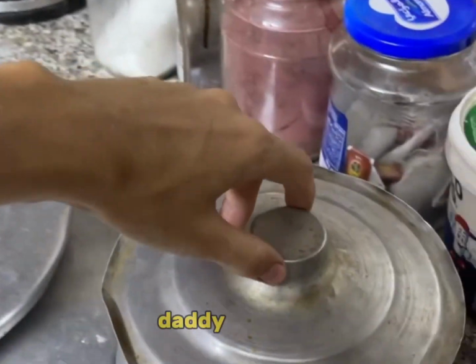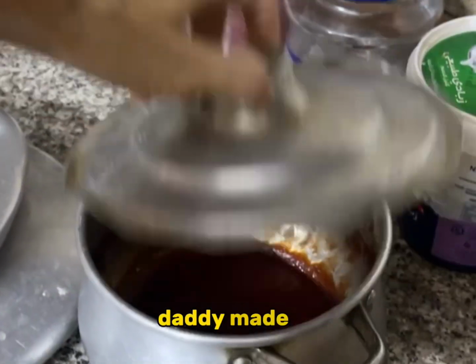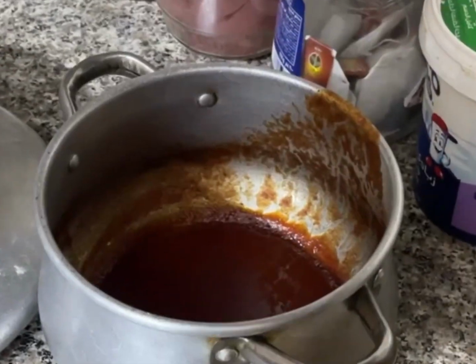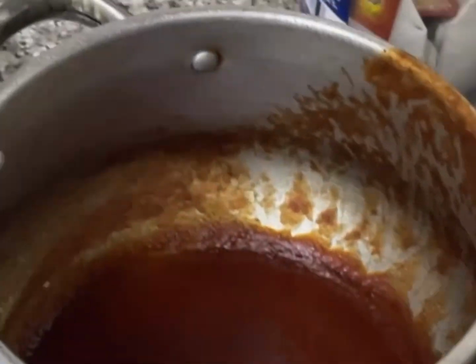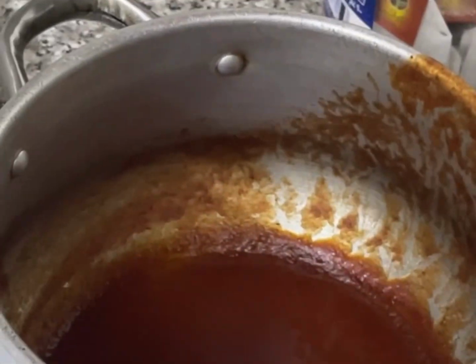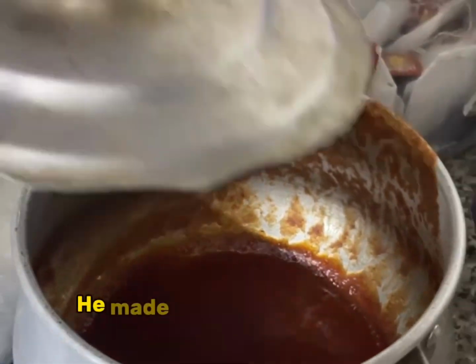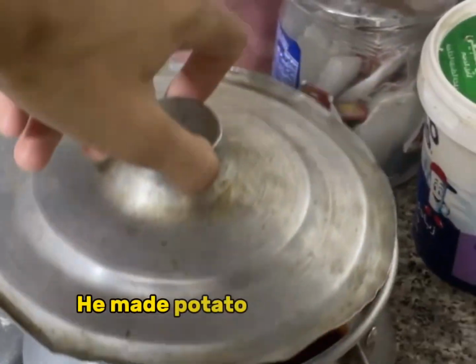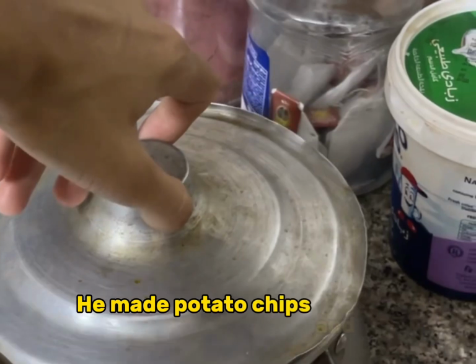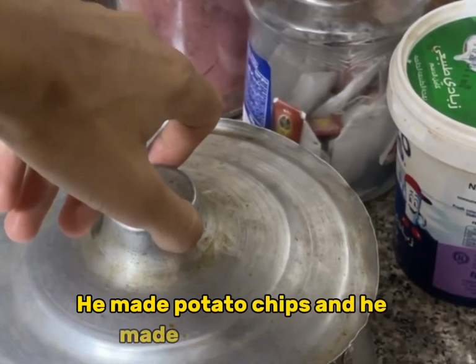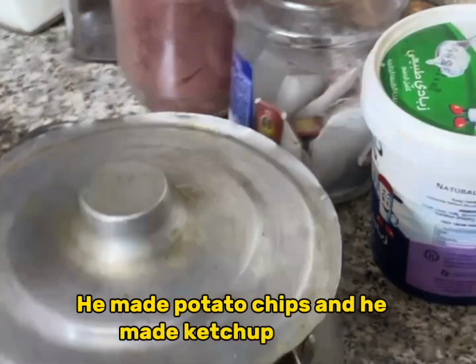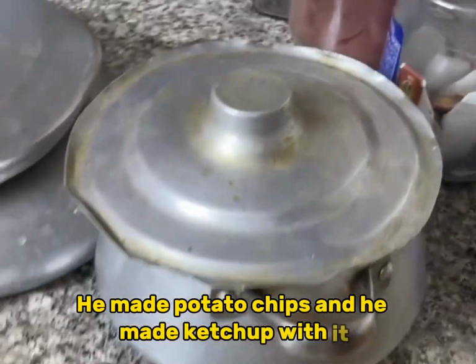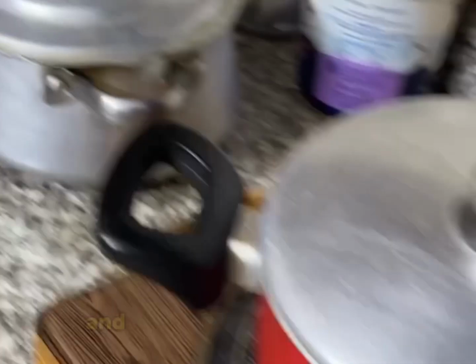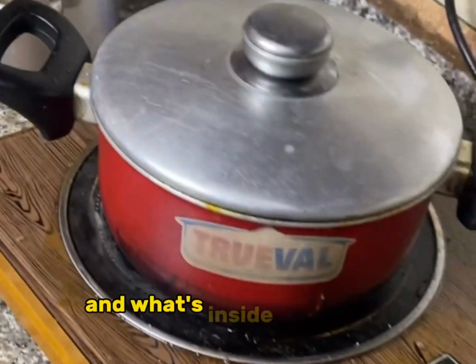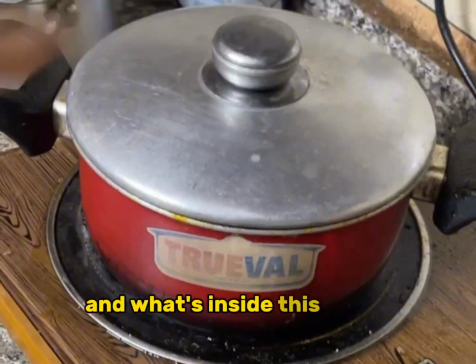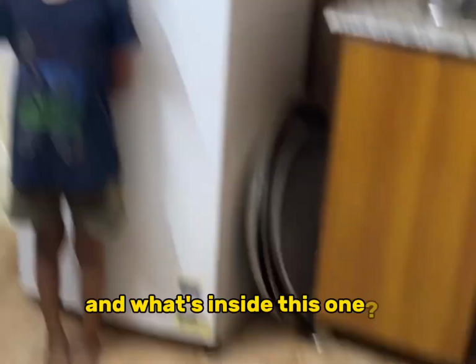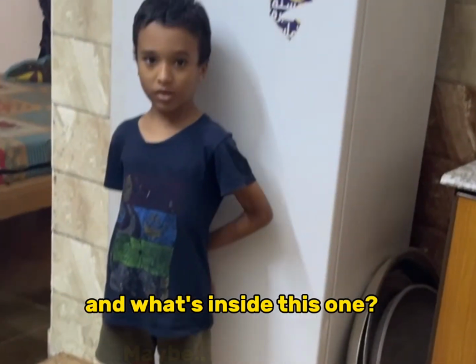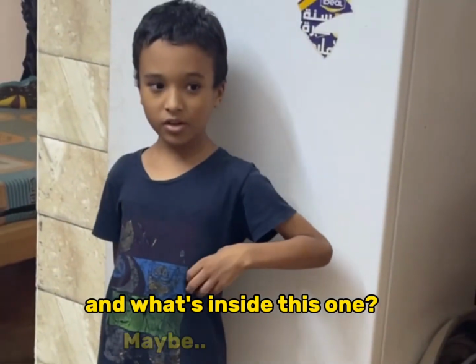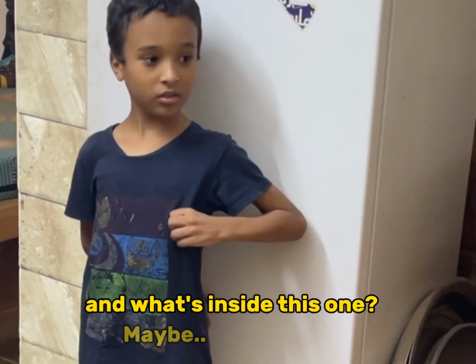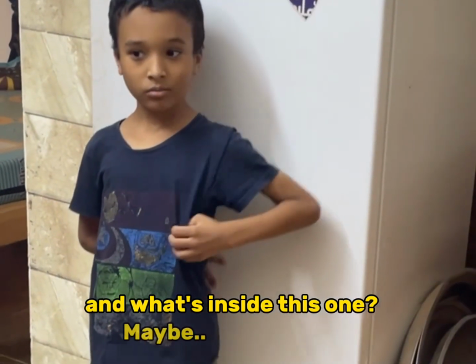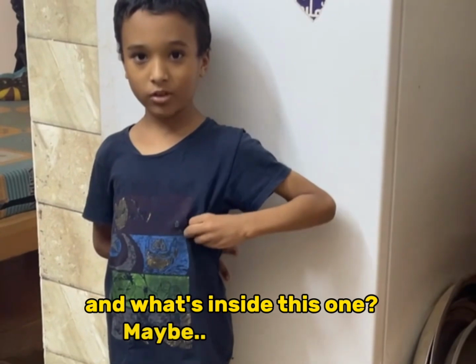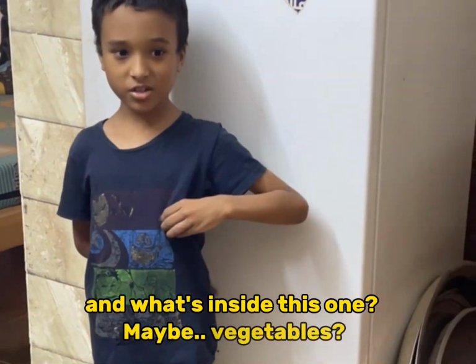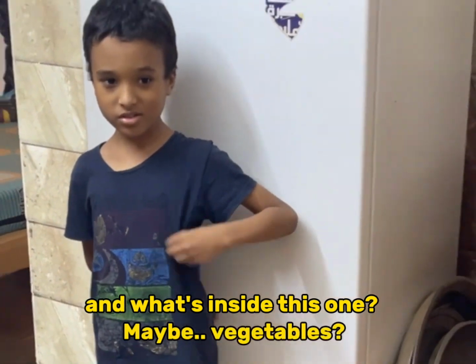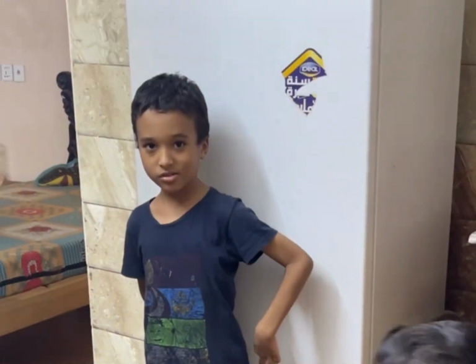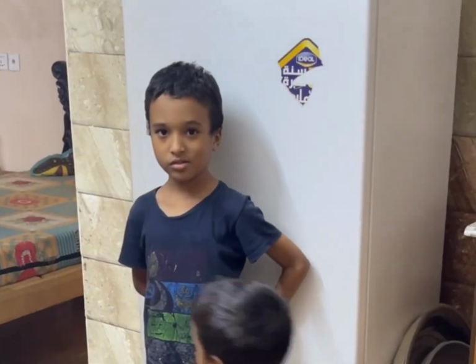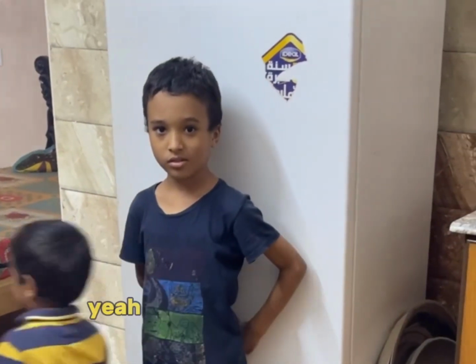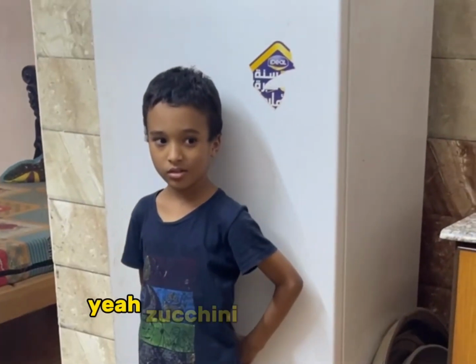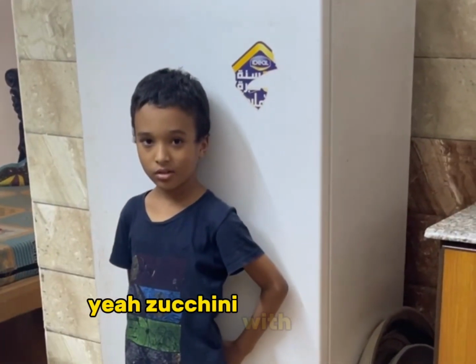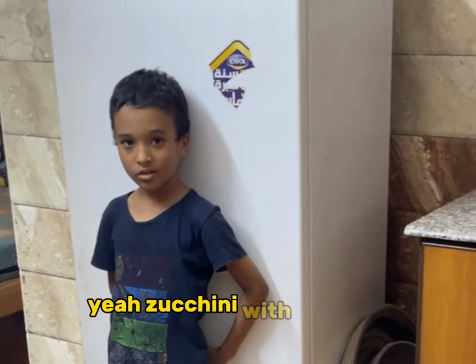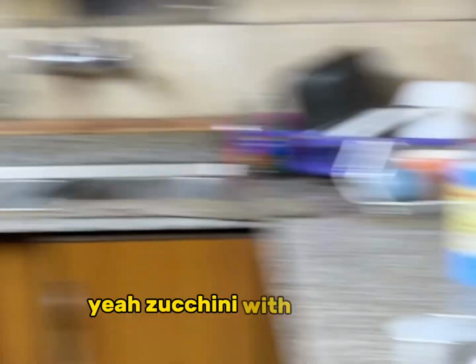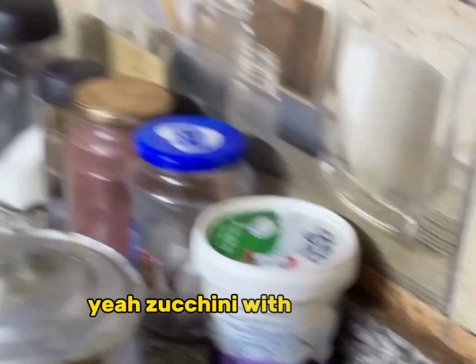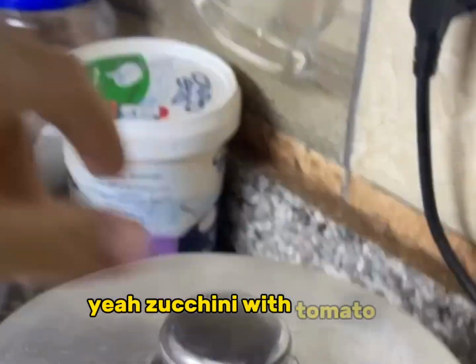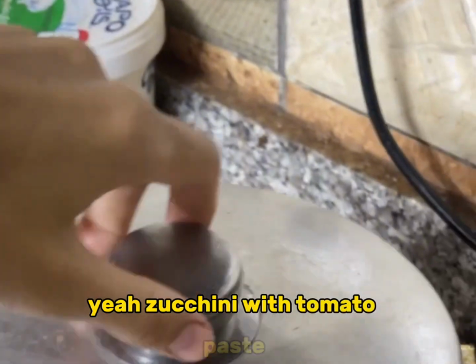Daddy made it. He made potato chips and he made ketchup. And what's inside this one? Baby vegetables. Yeah, zucchini with tomato paste.